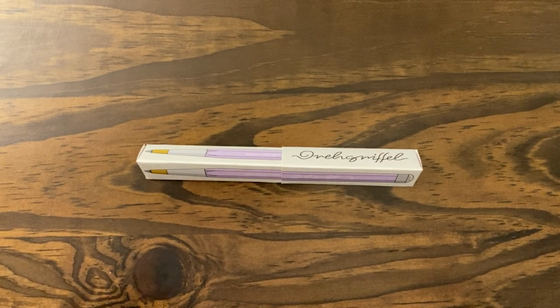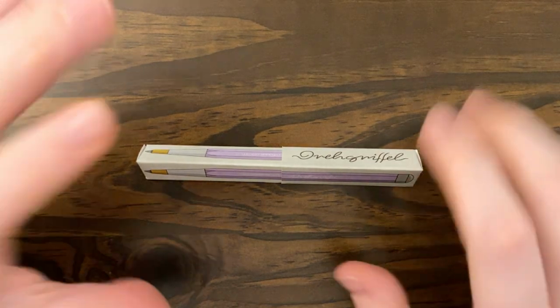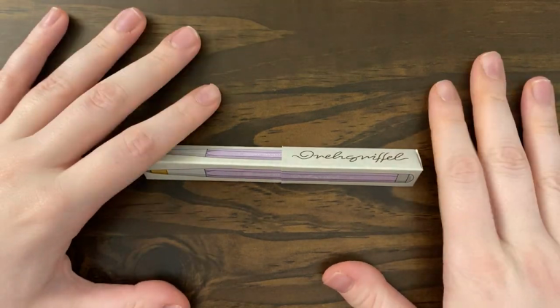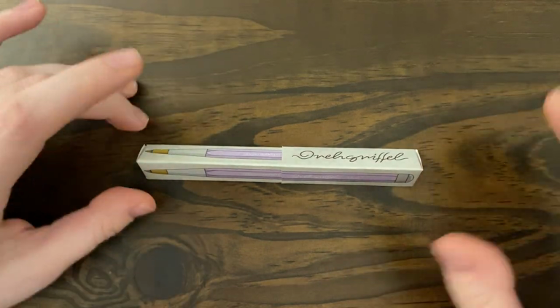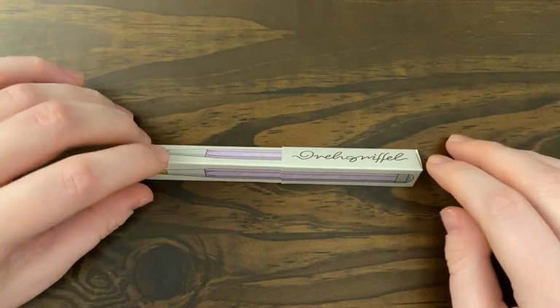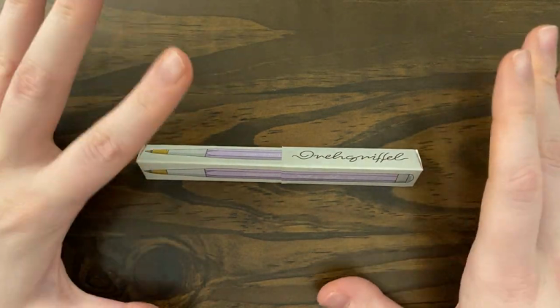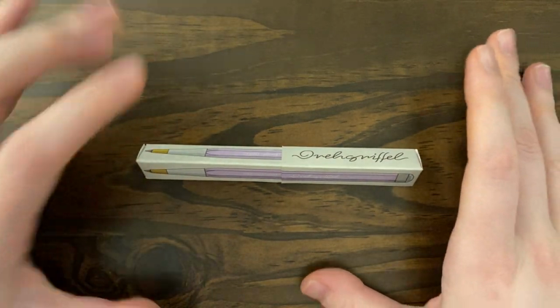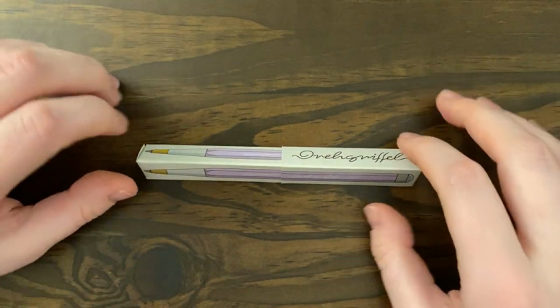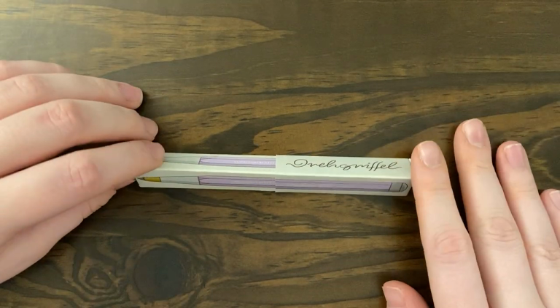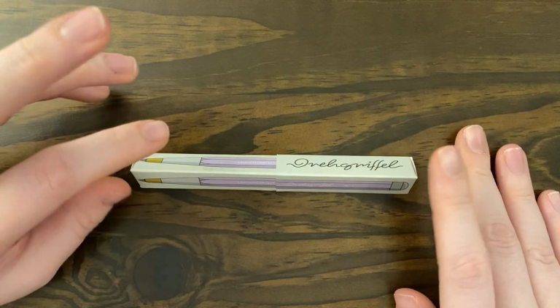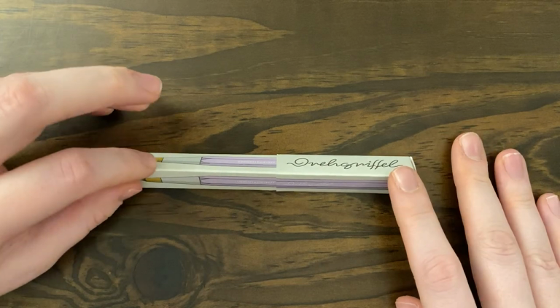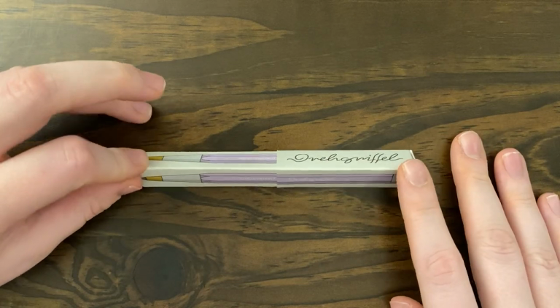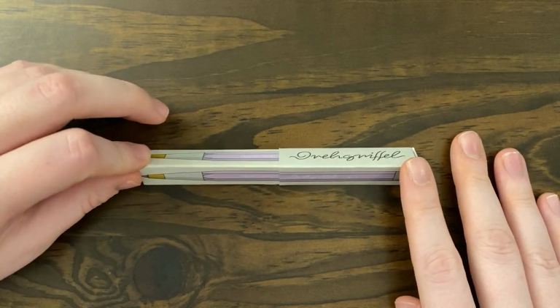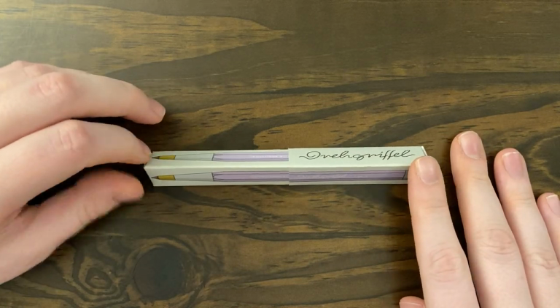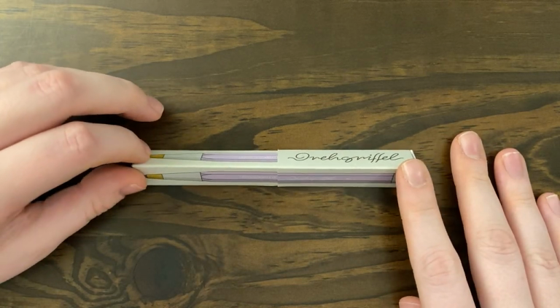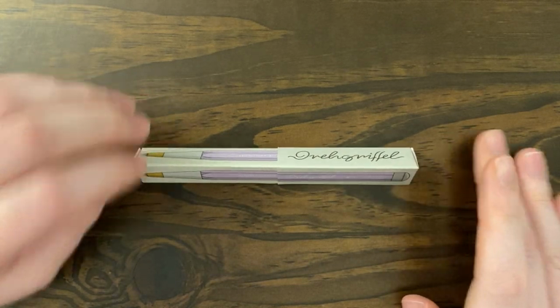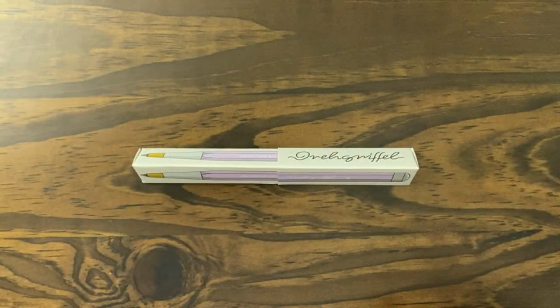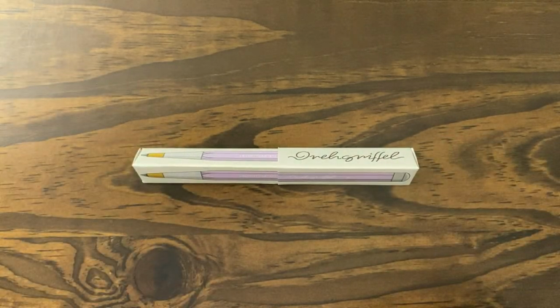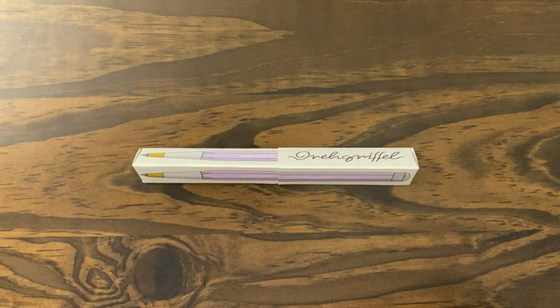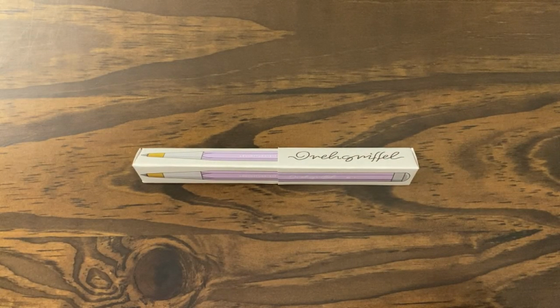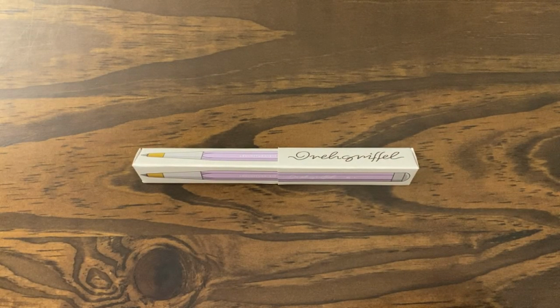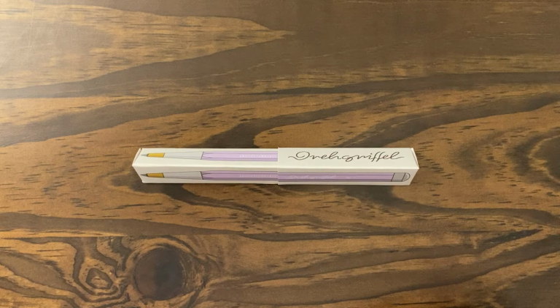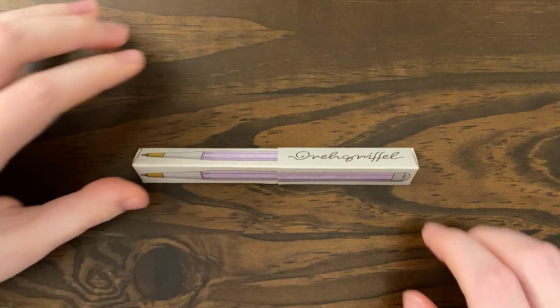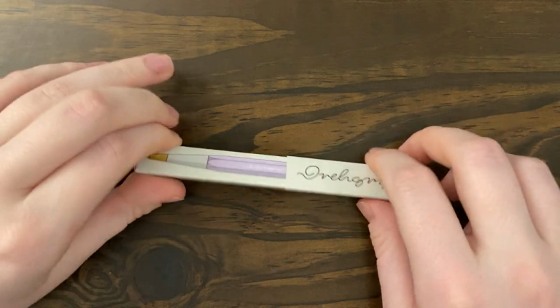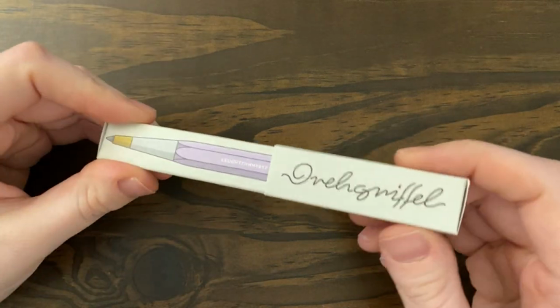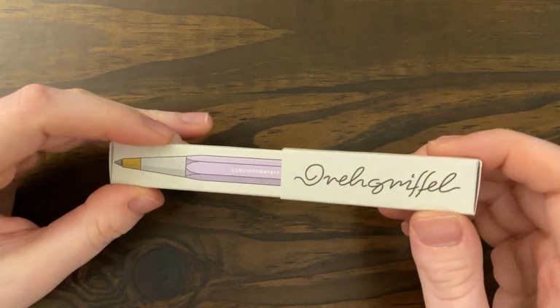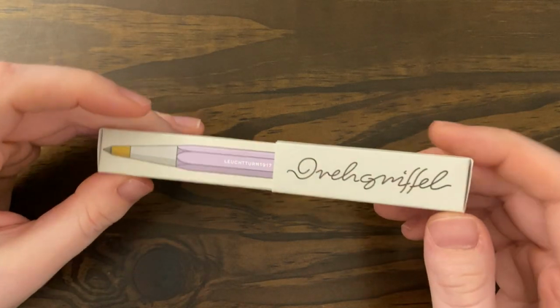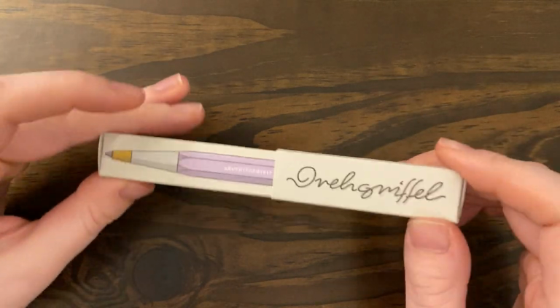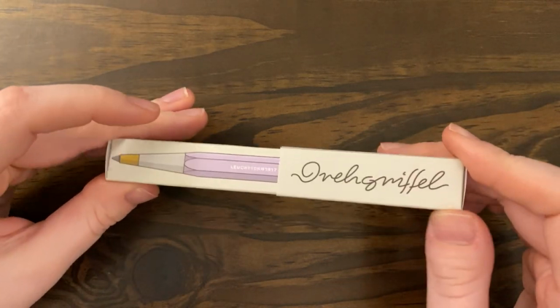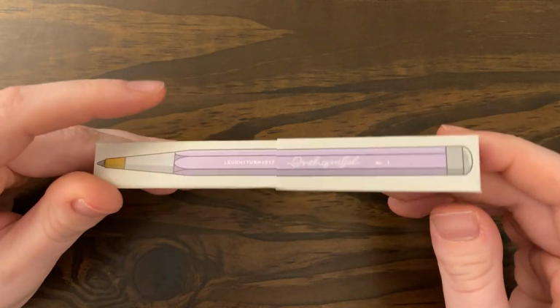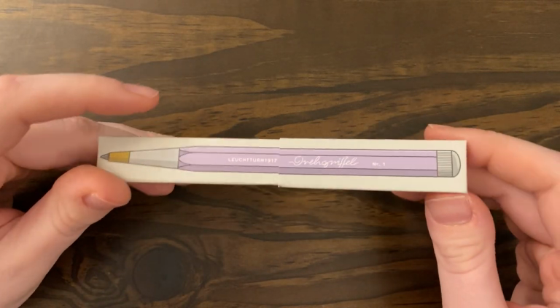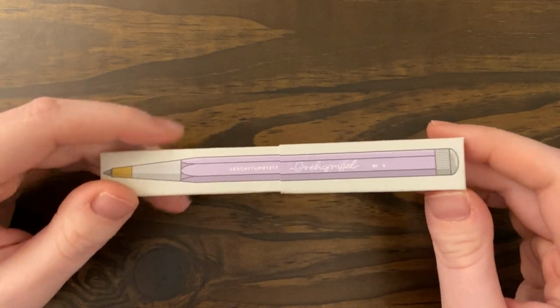Hey everyone, it's Cass. Long time no see. I am here today with a review of a pen that I recently got. This is the Leuchtturm Drehgriffel gel pen in lilac.